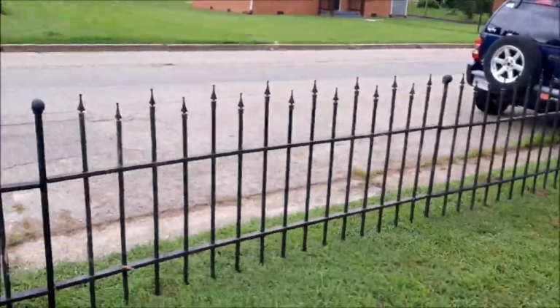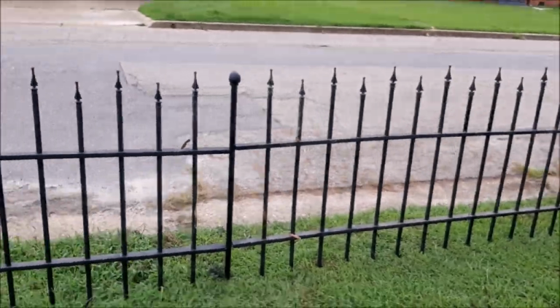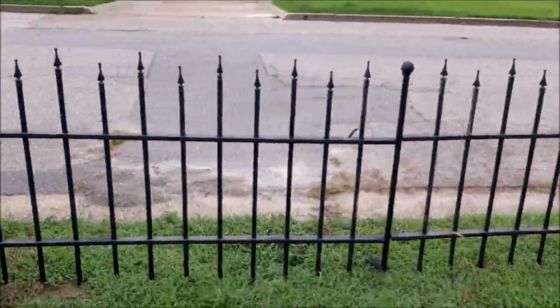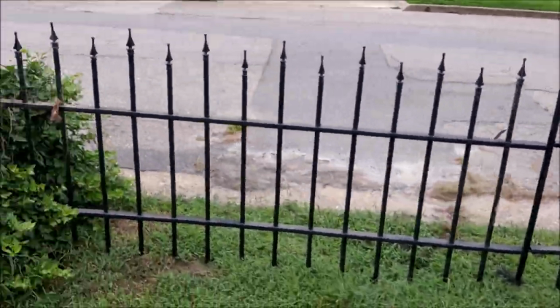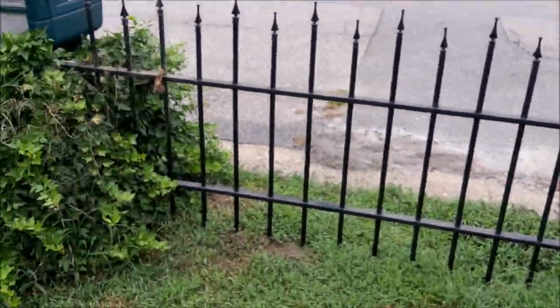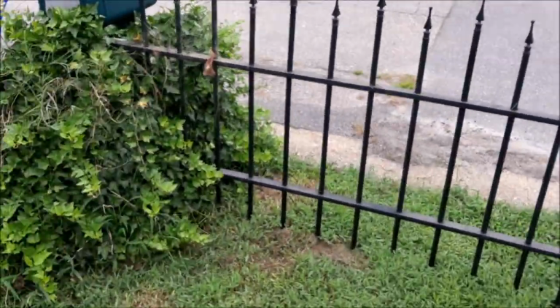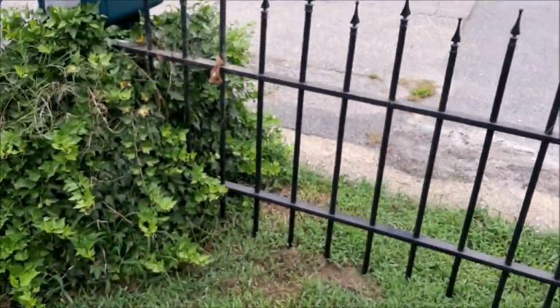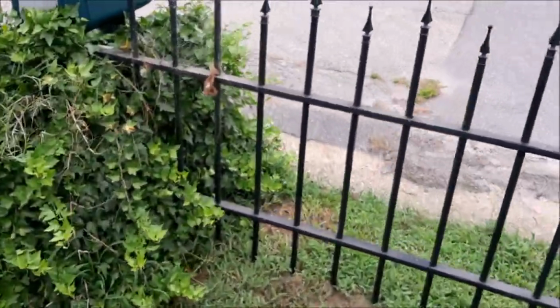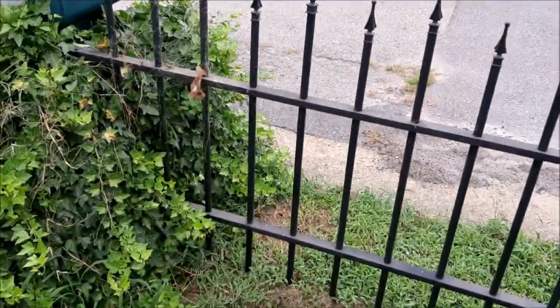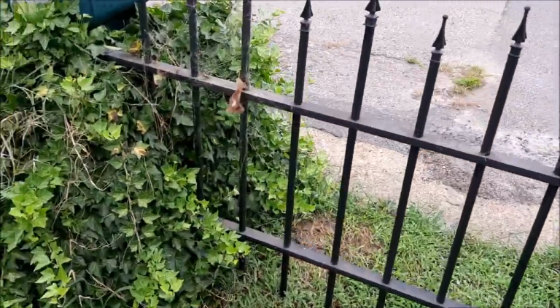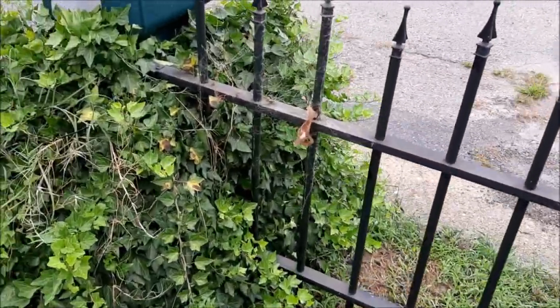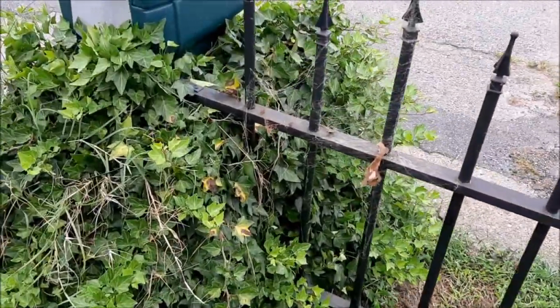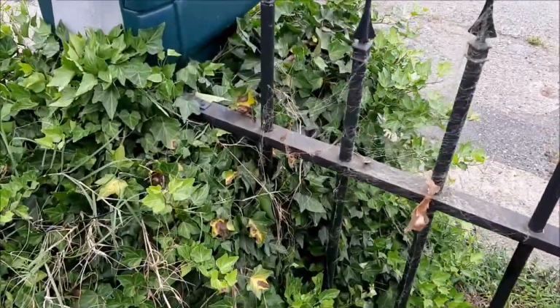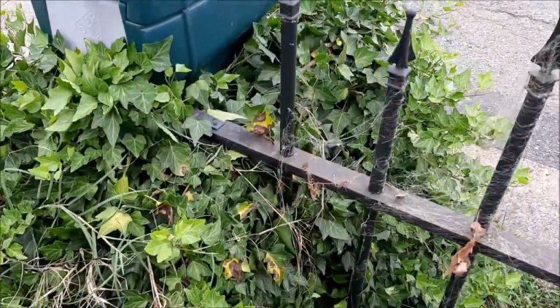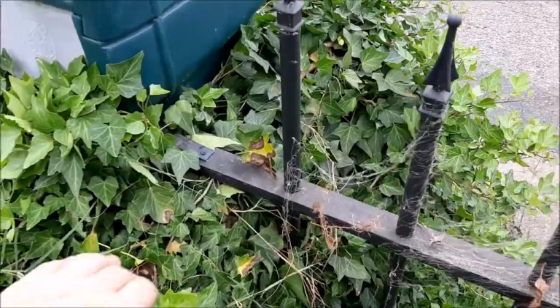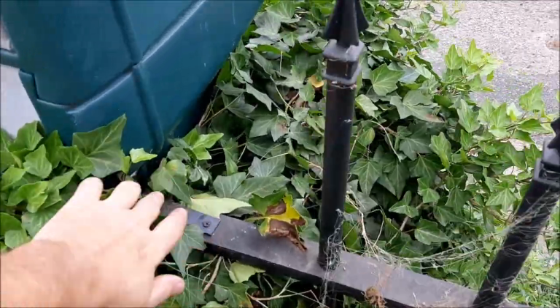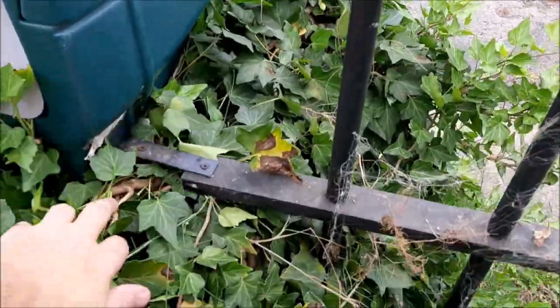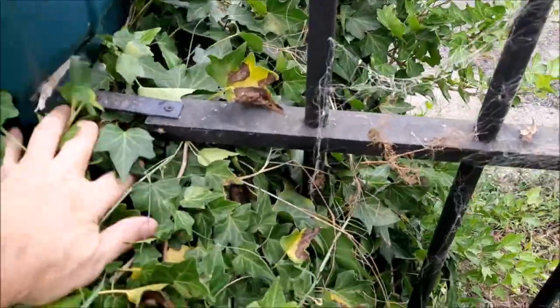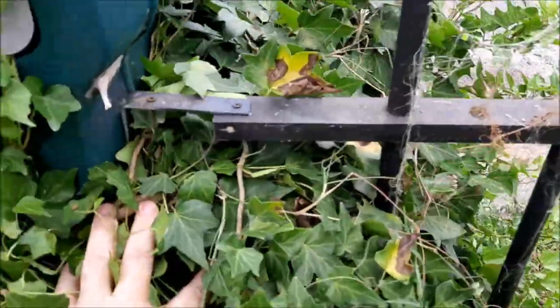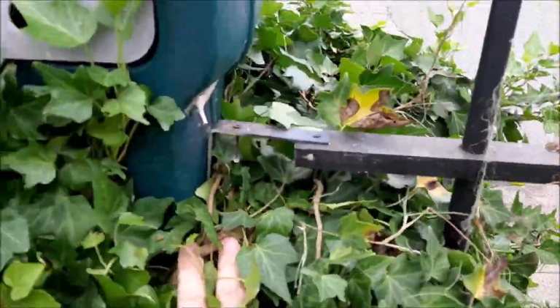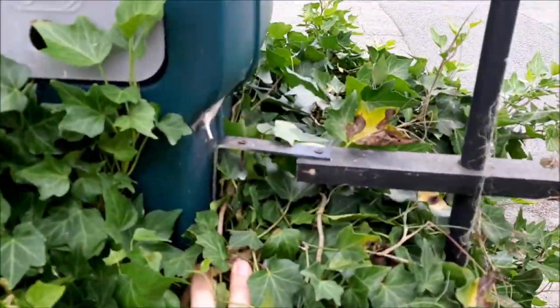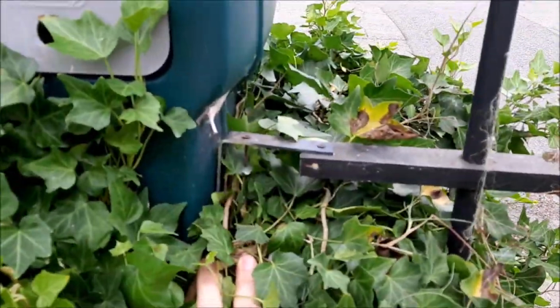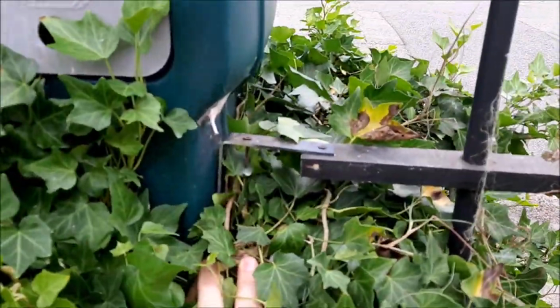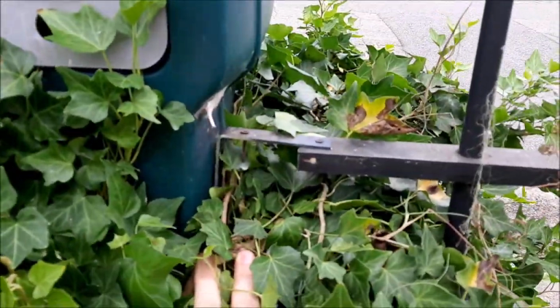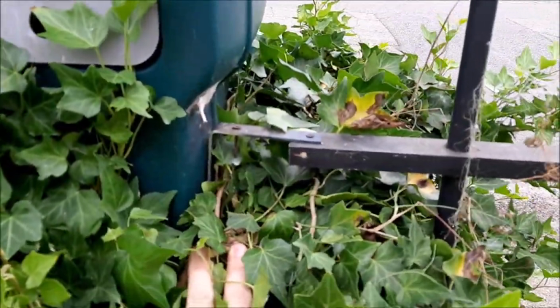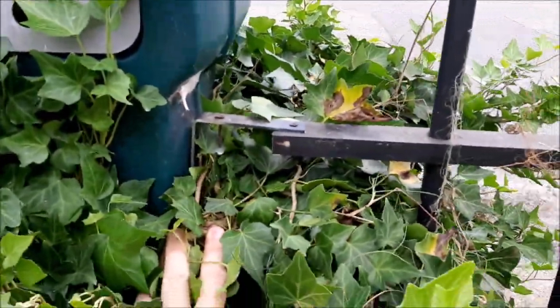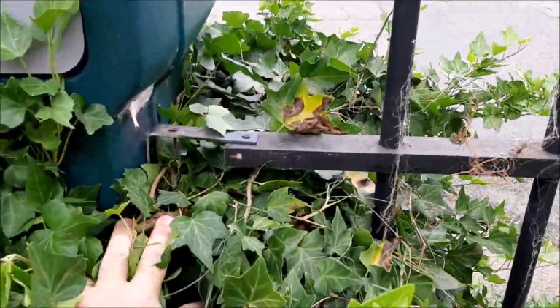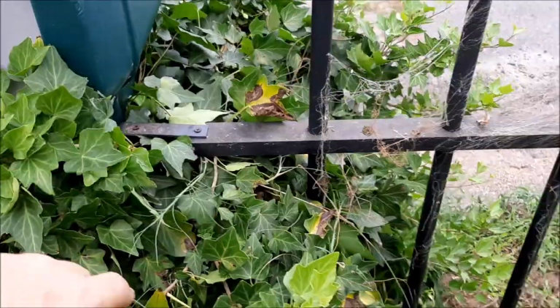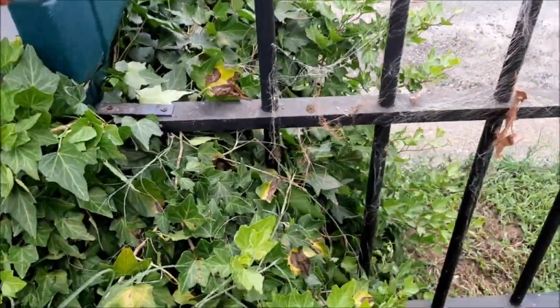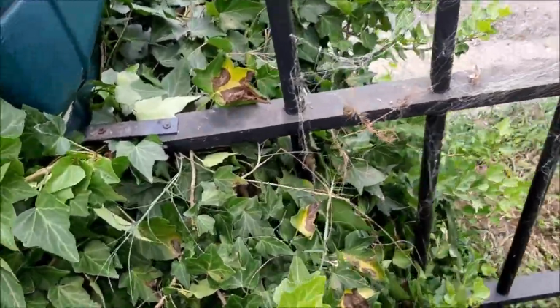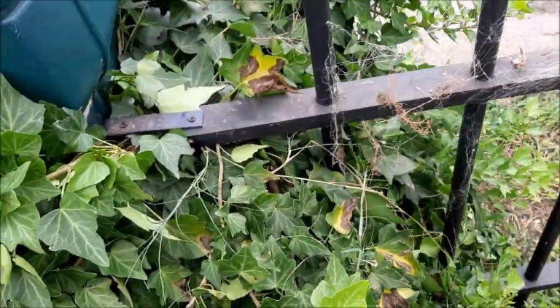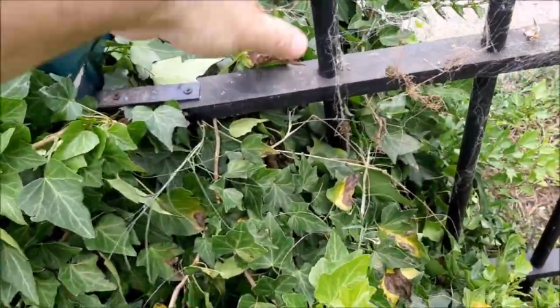I had some people asking how my fence goes together, so I figured I'd come and show the mailbox. I just have a bracket — the only thing that holds this end of the fence down here.